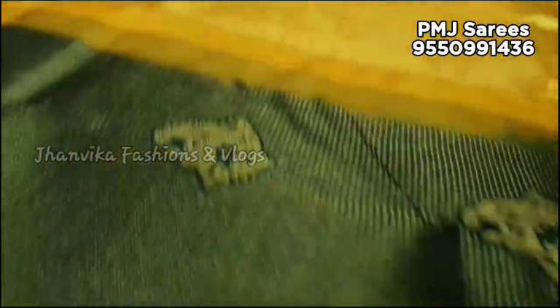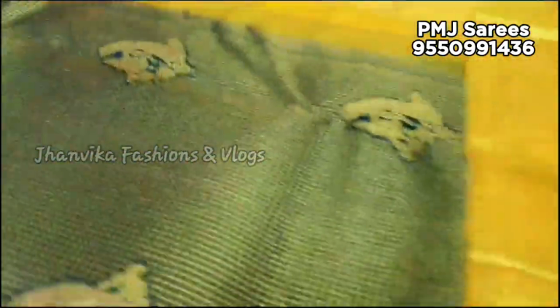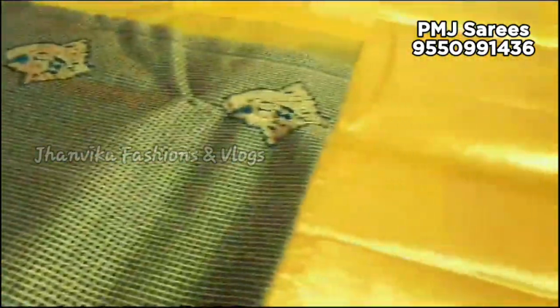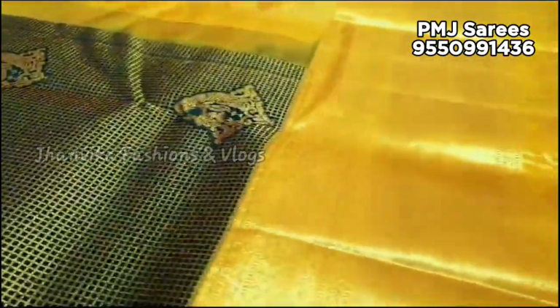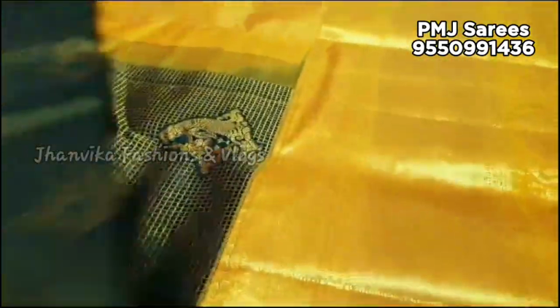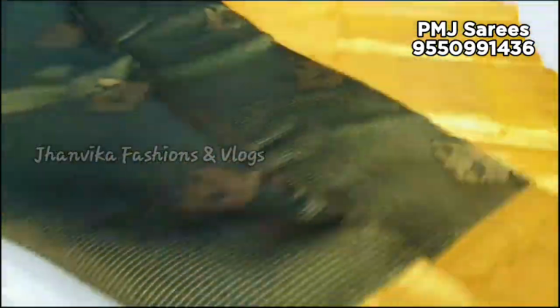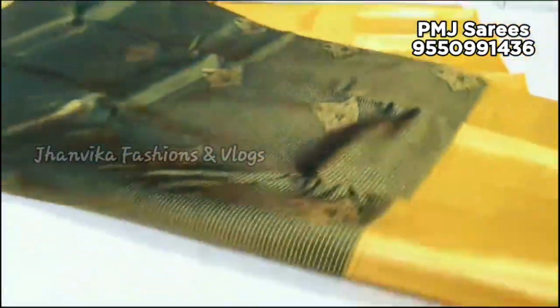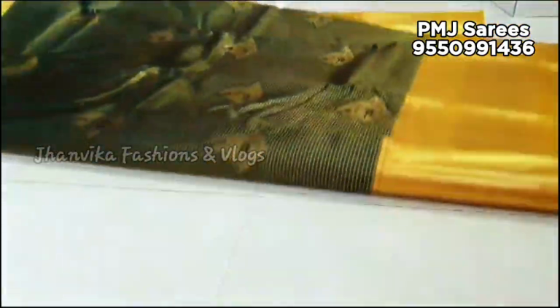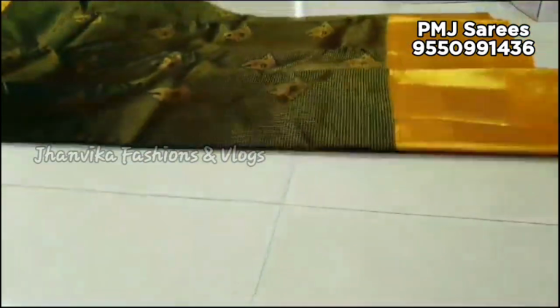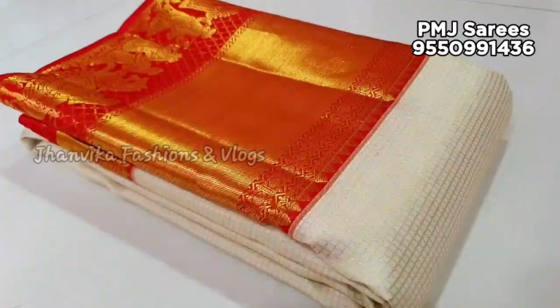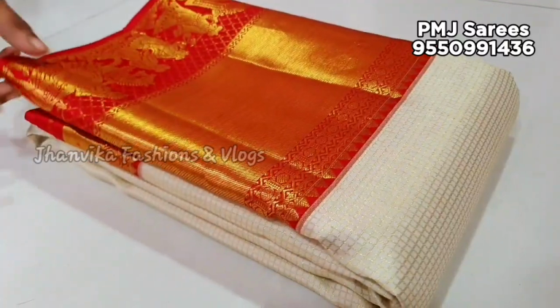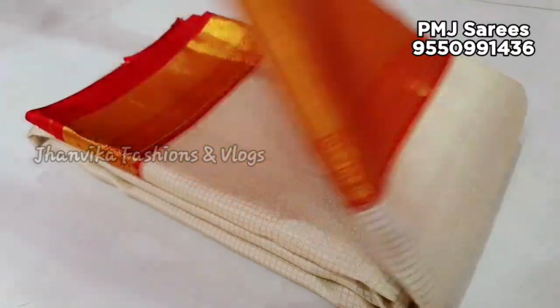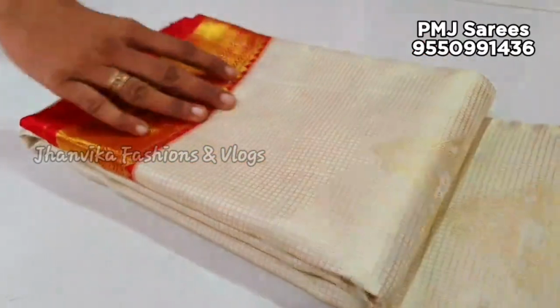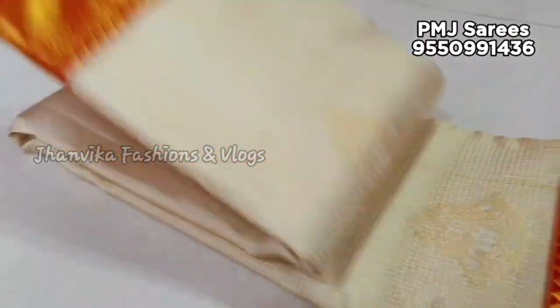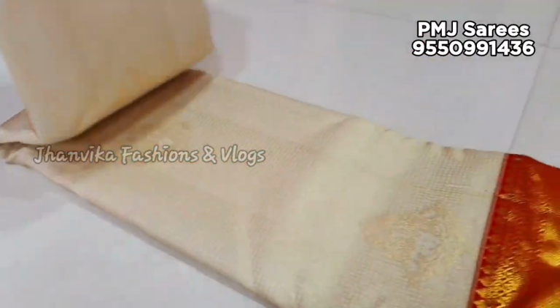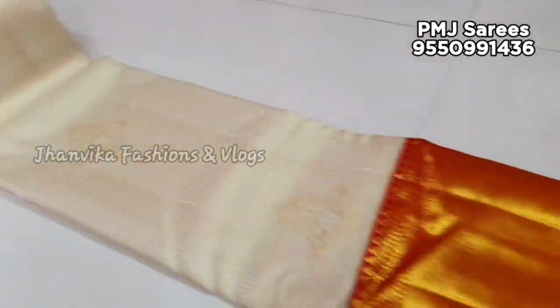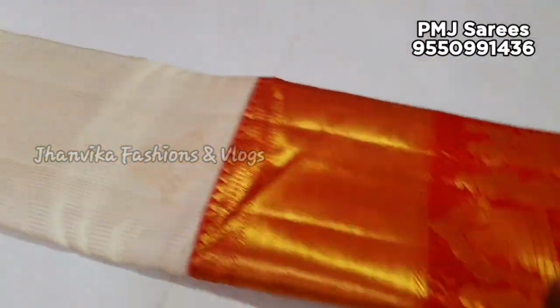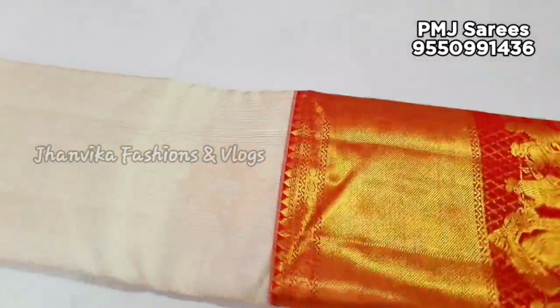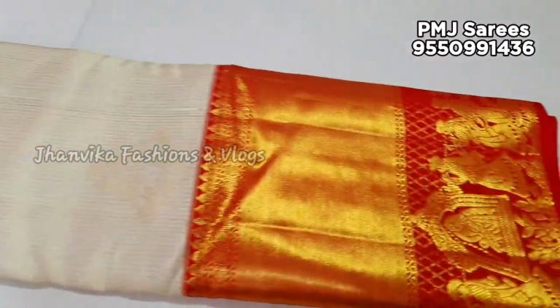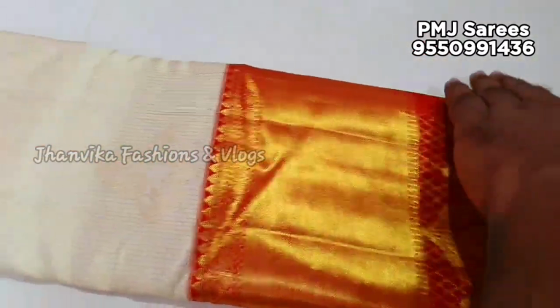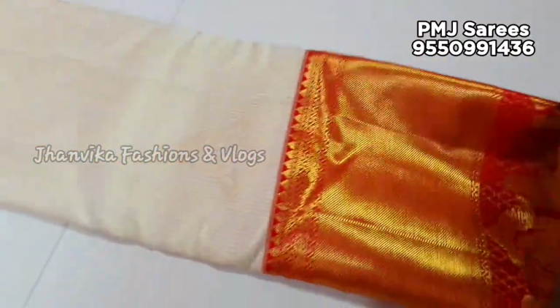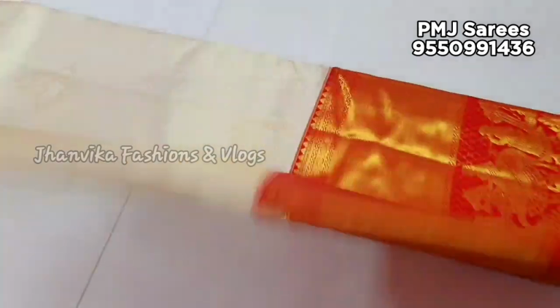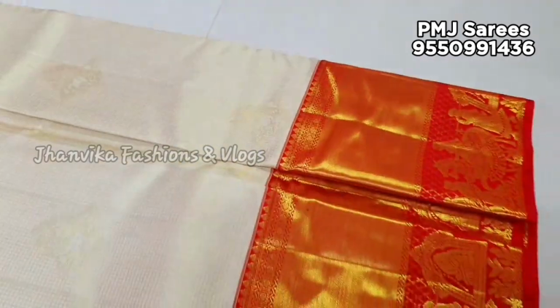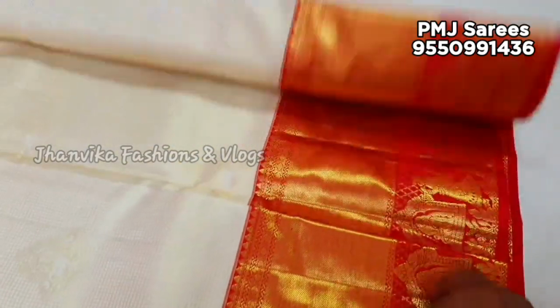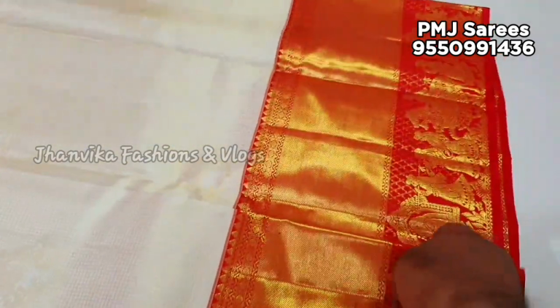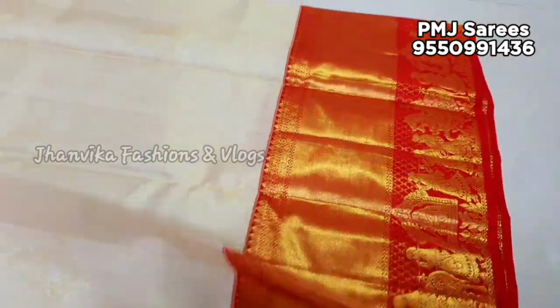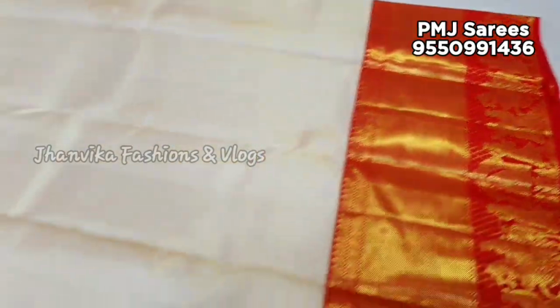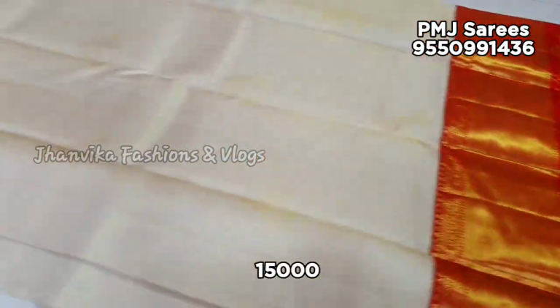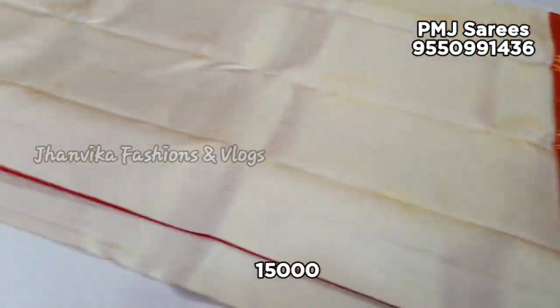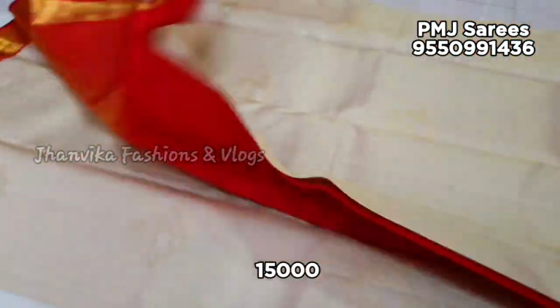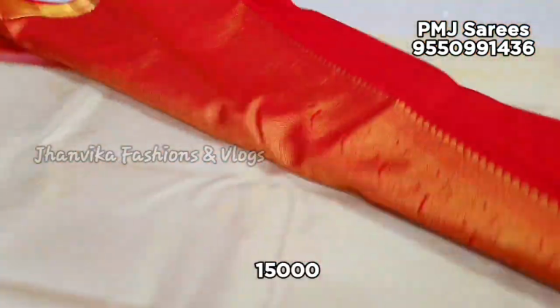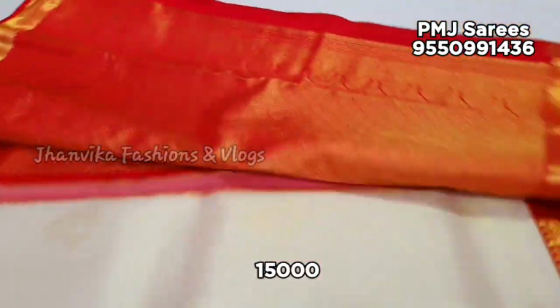The collection has a lot of variety and the colors are very unique. Colors include white and red combination.